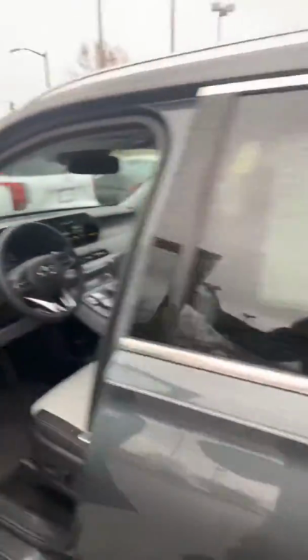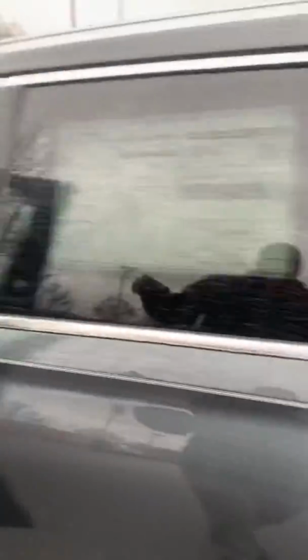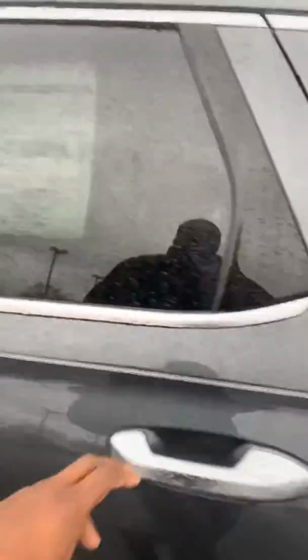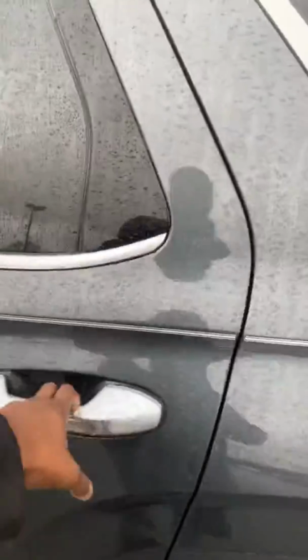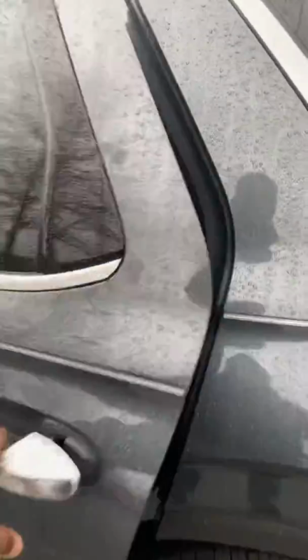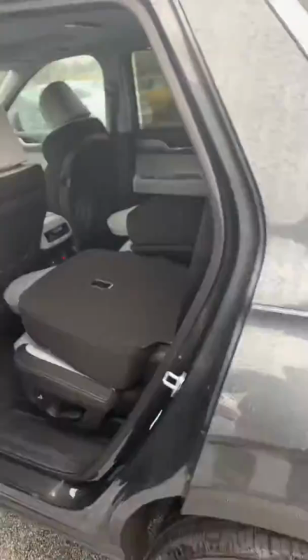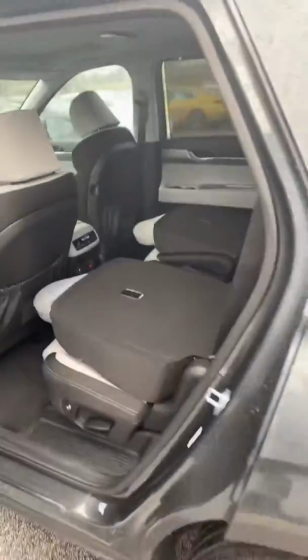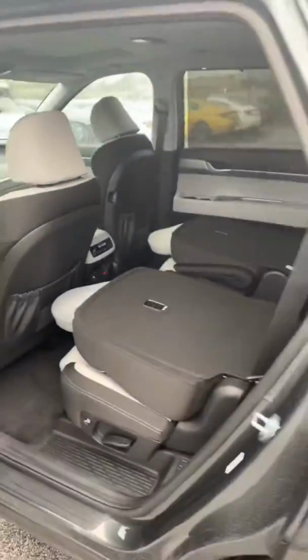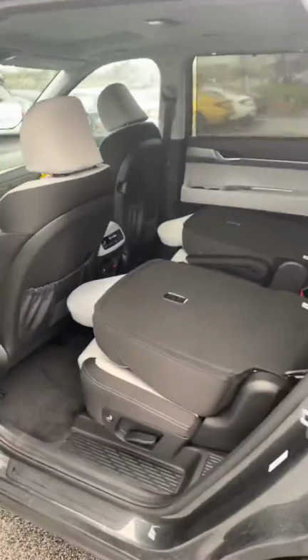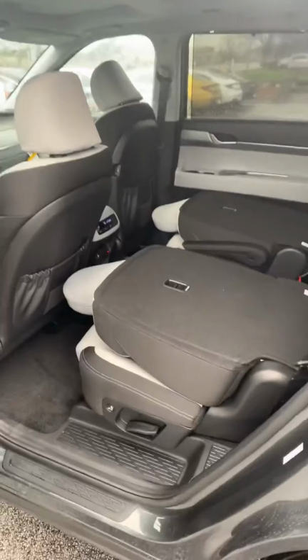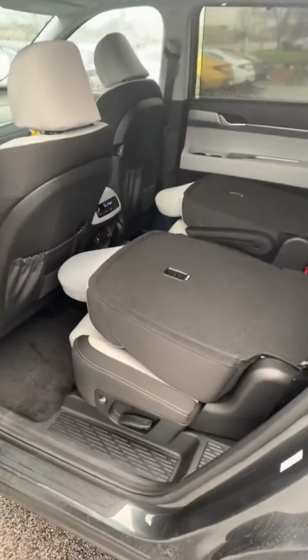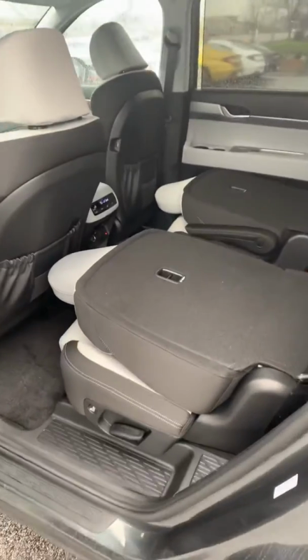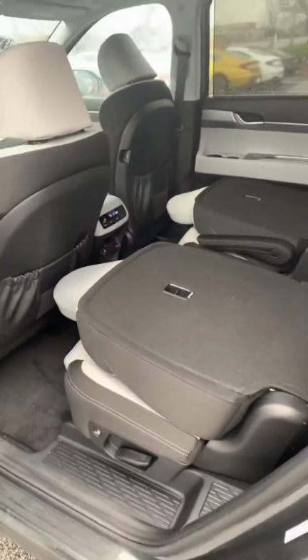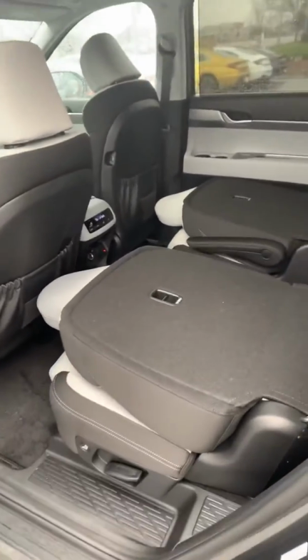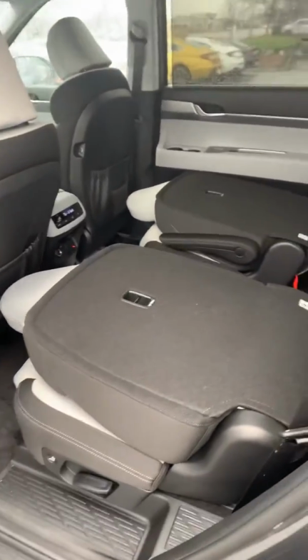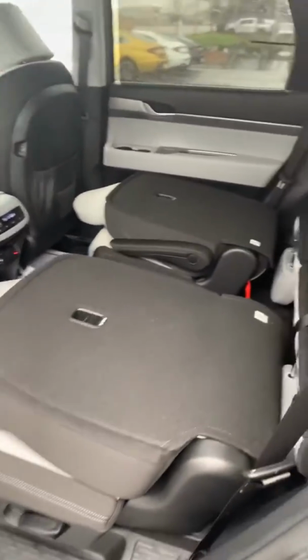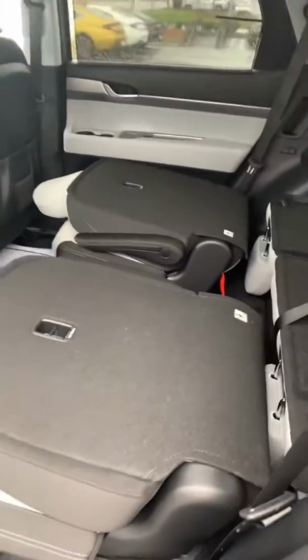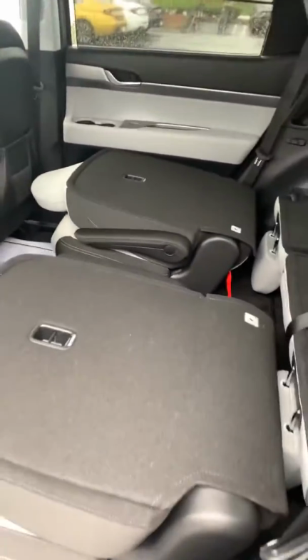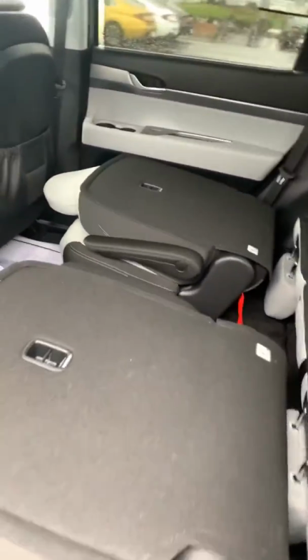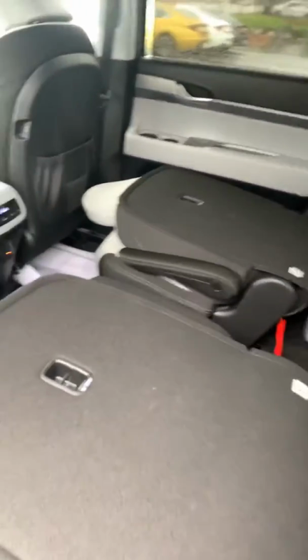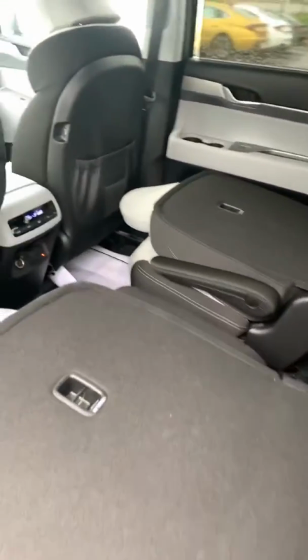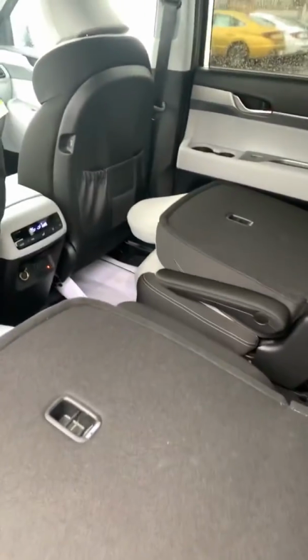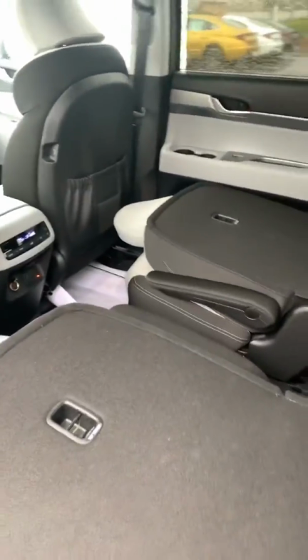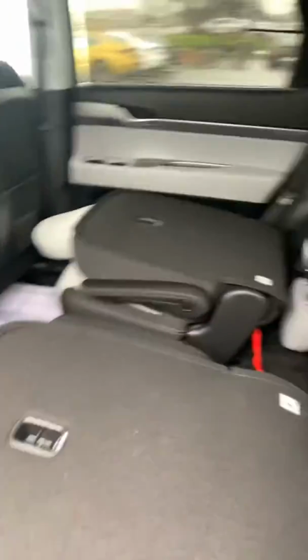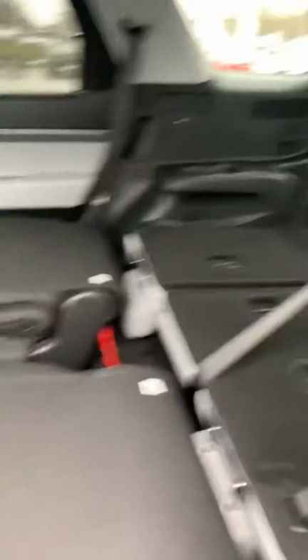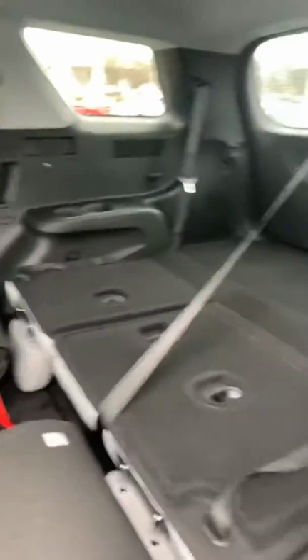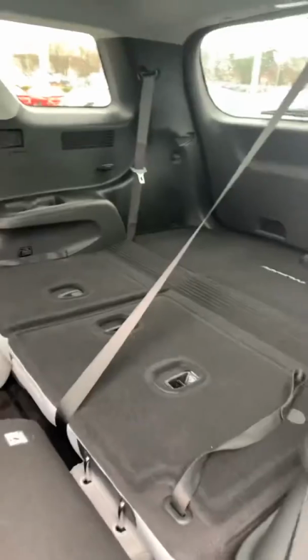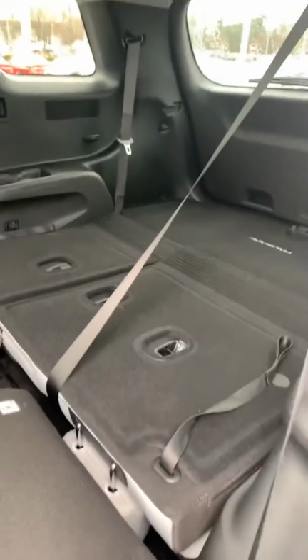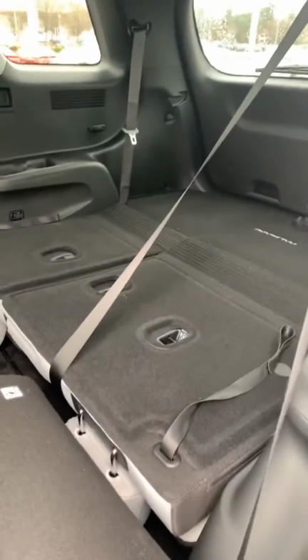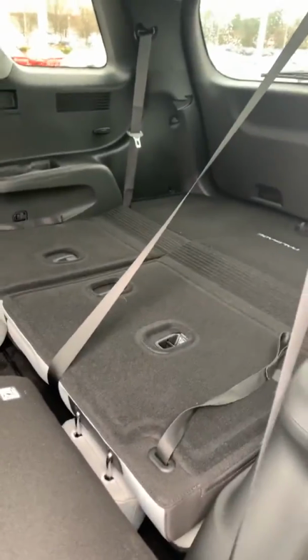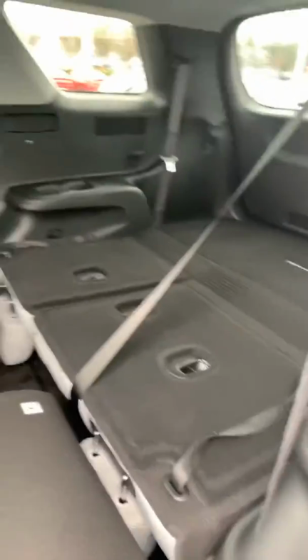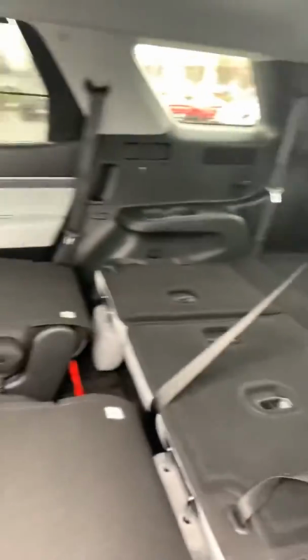Let me also show you the second row here. Both seats are folded down — this one has optional captain's chairs. And here is the third row as well, also folded down.